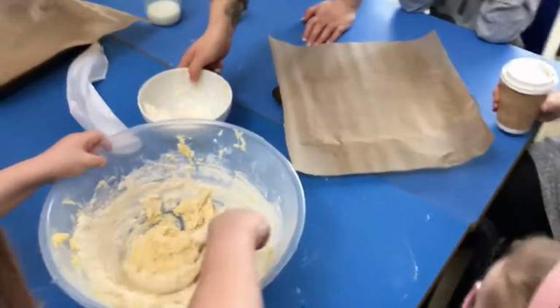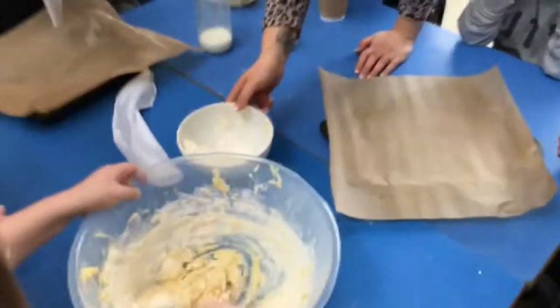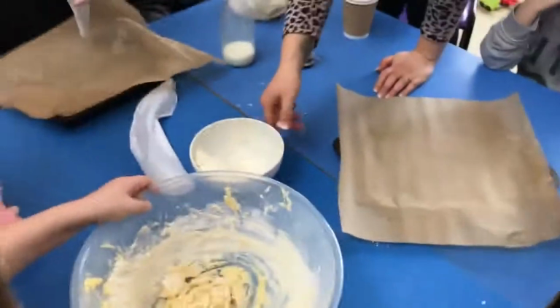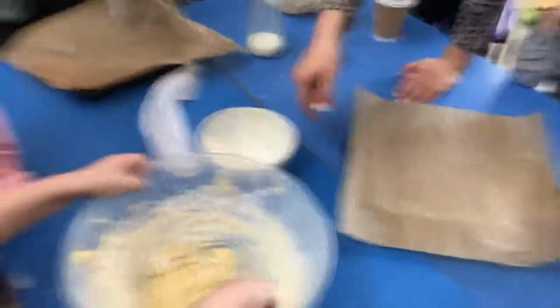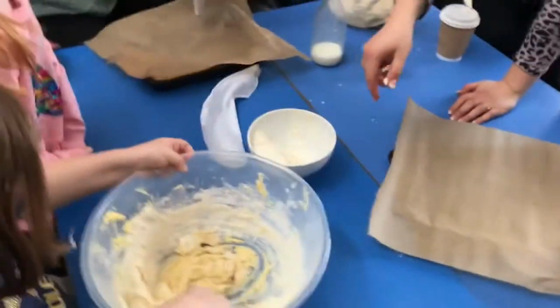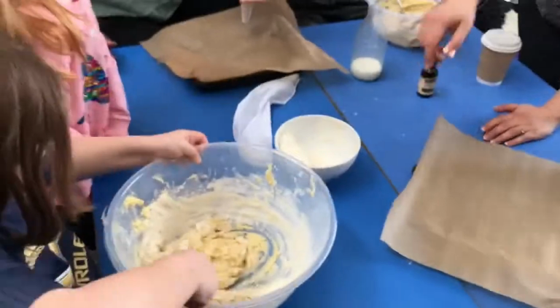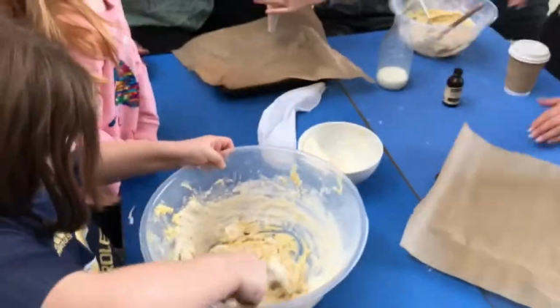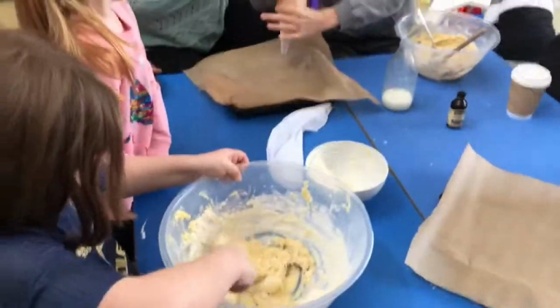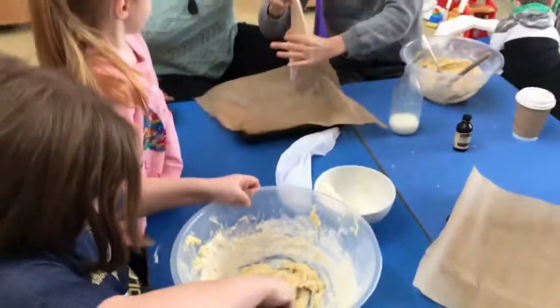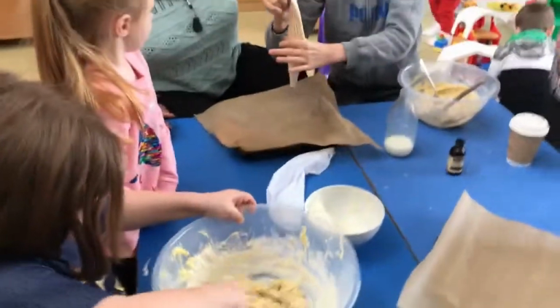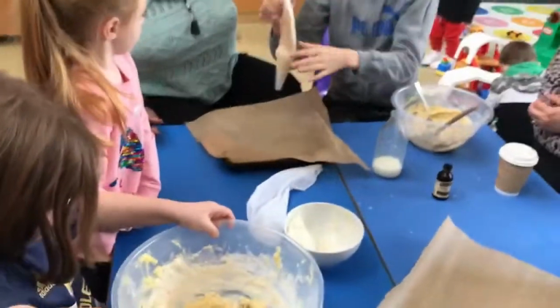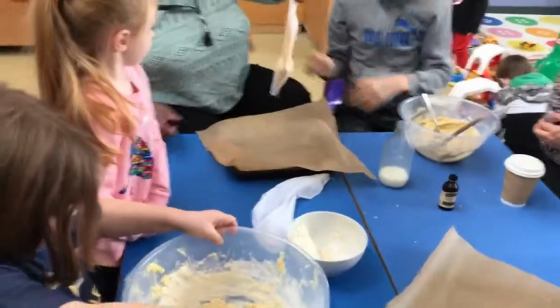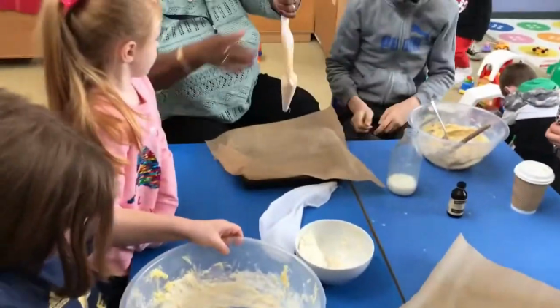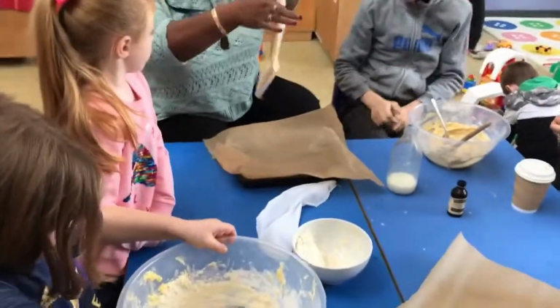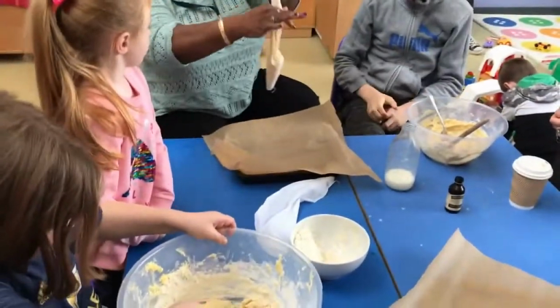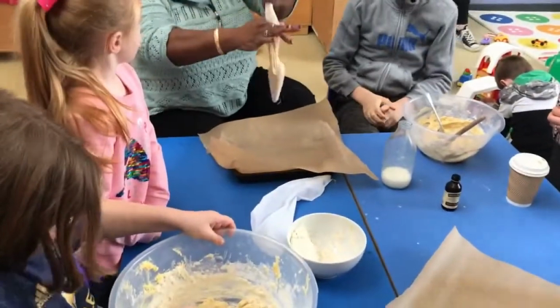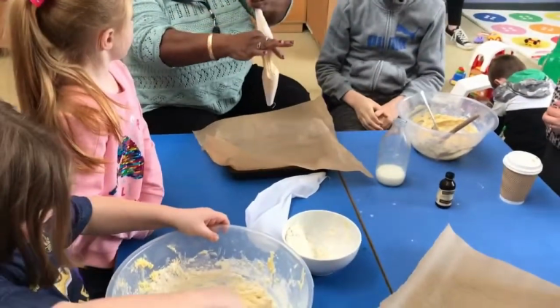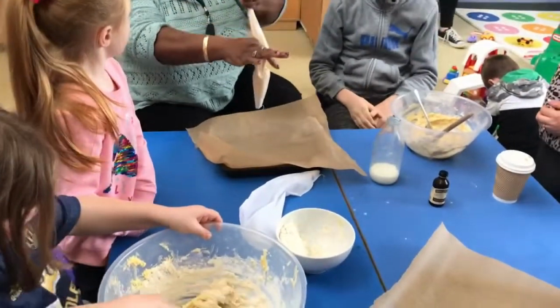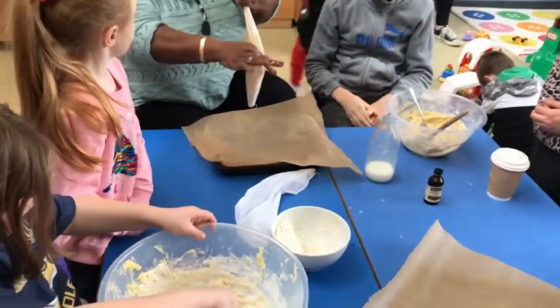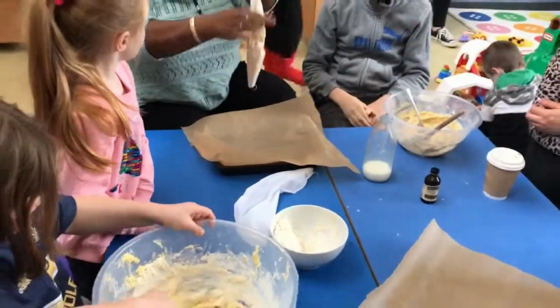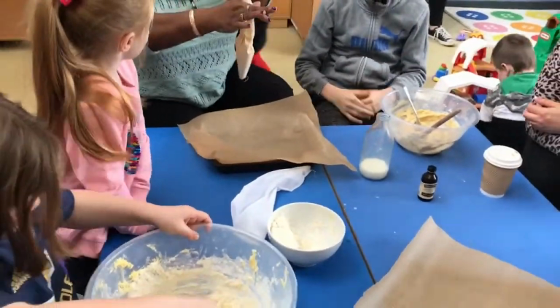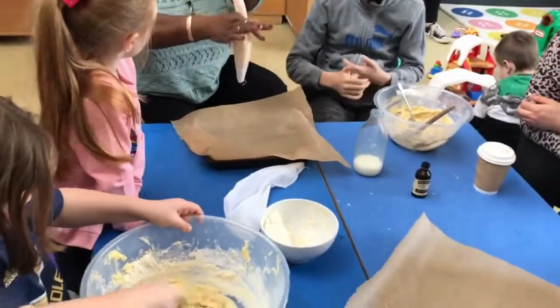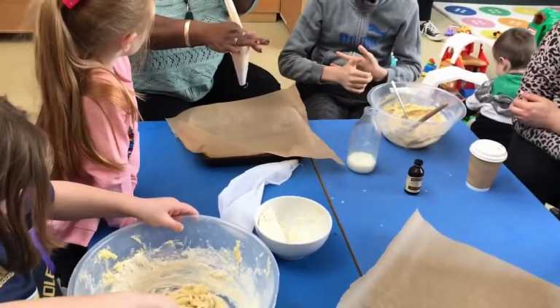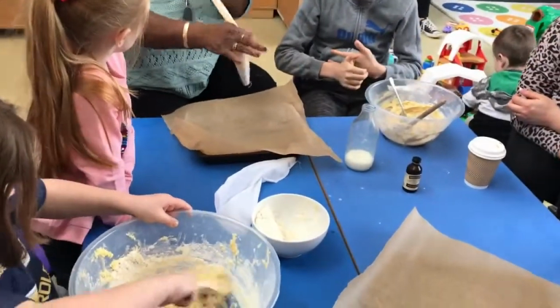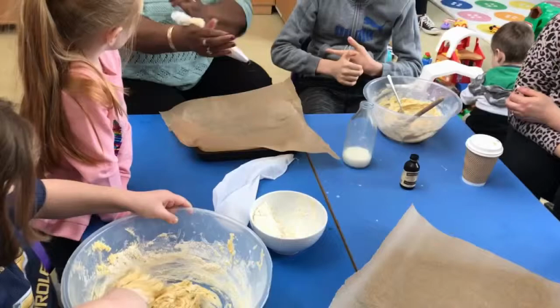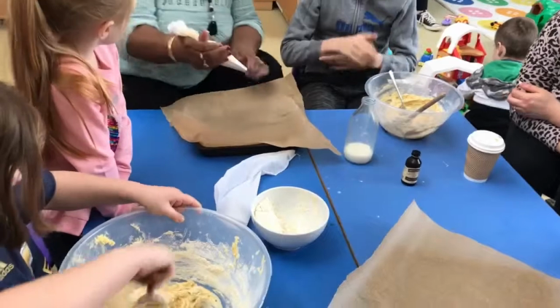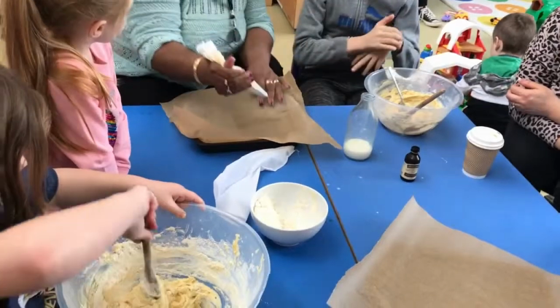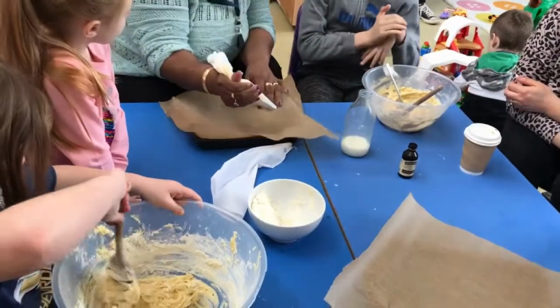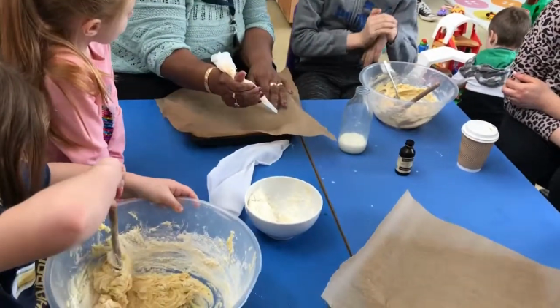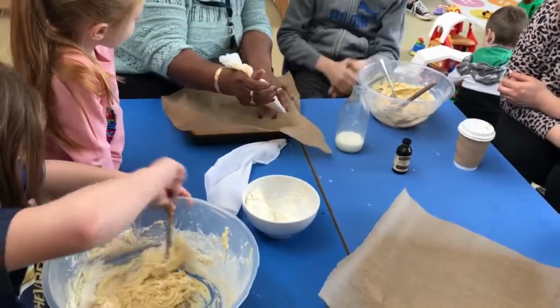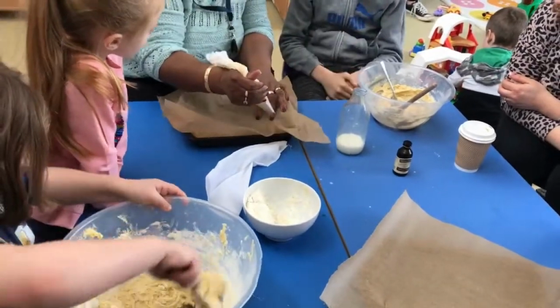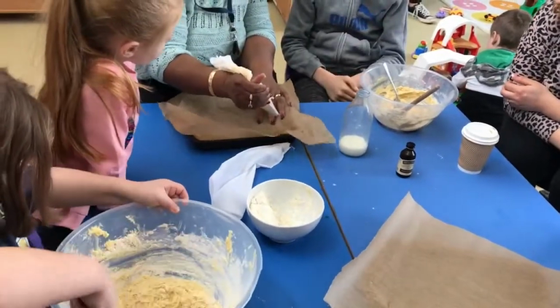Keep going, keep going, keep going. Stop. Right, now, what I need you to do, very carefully, is do a little swirl.